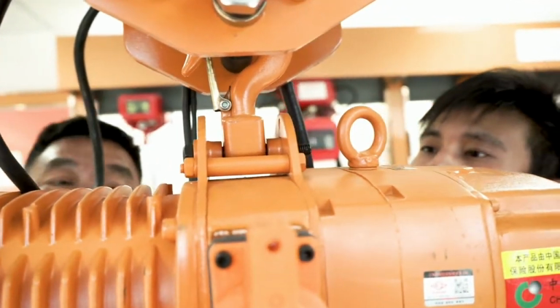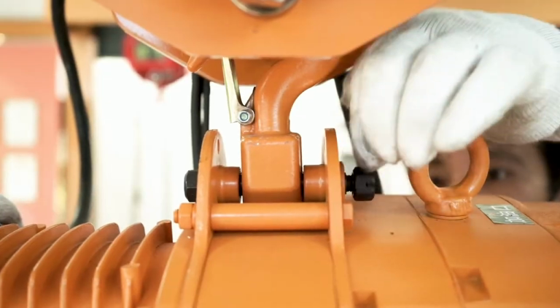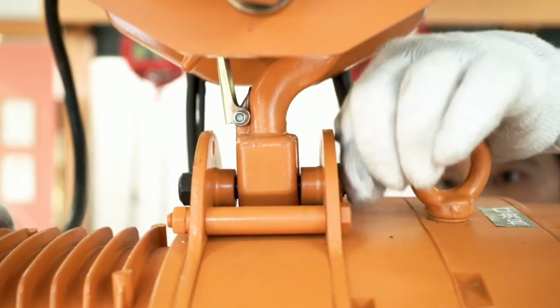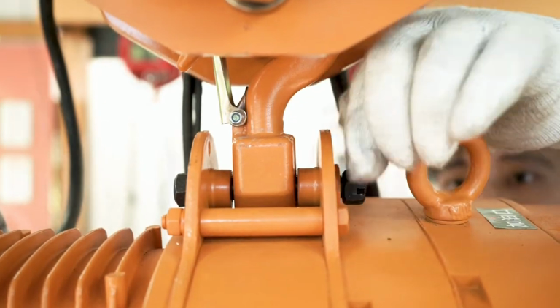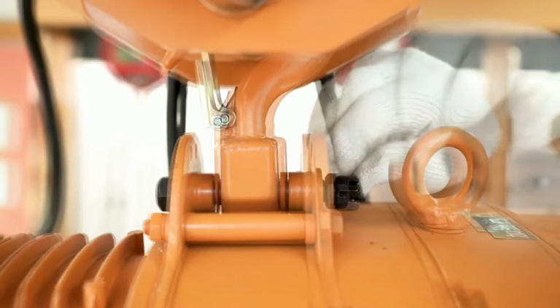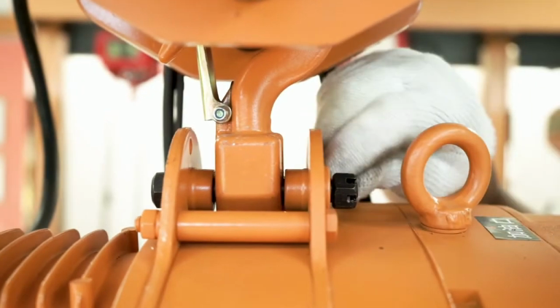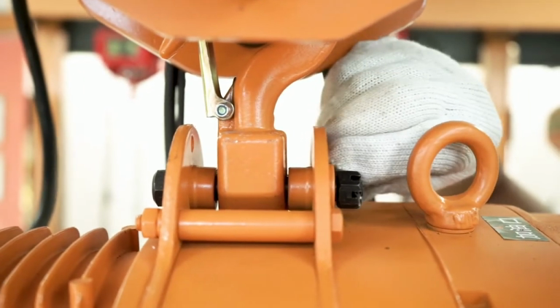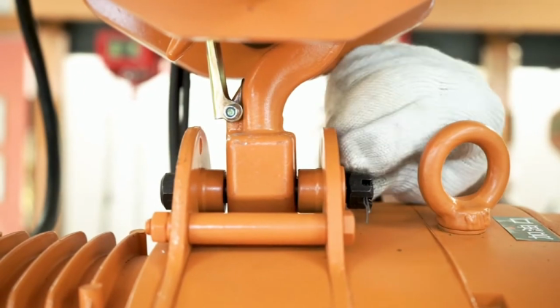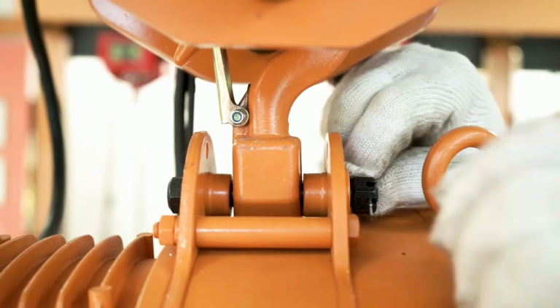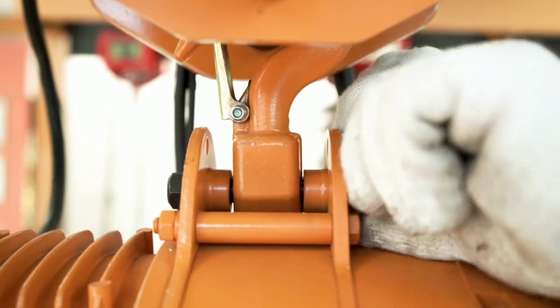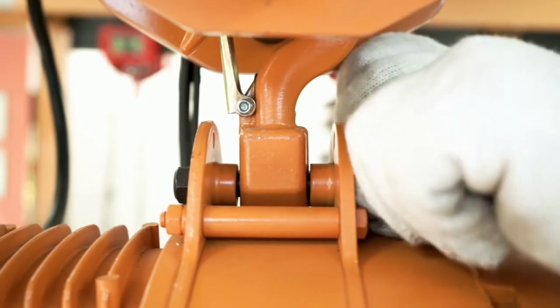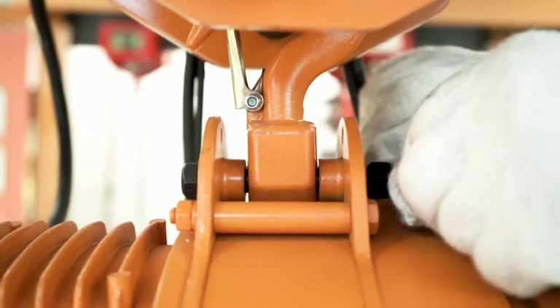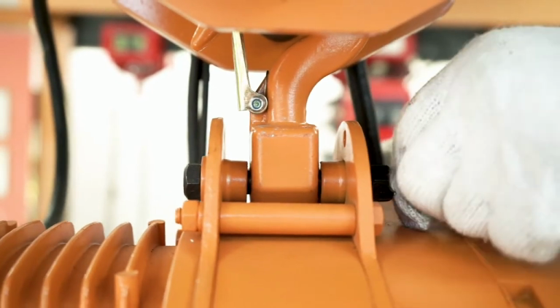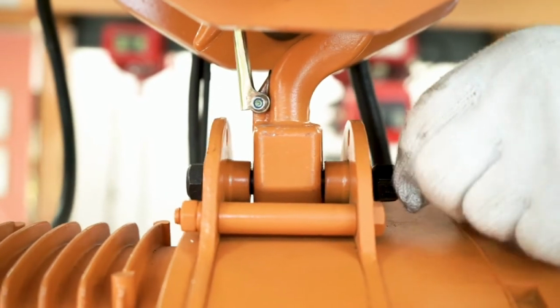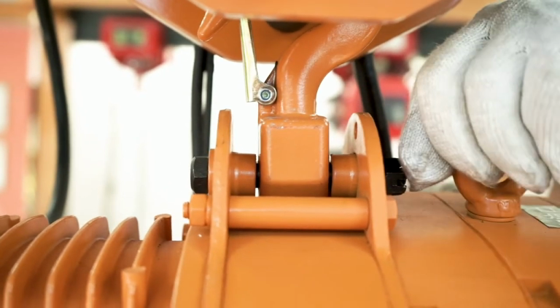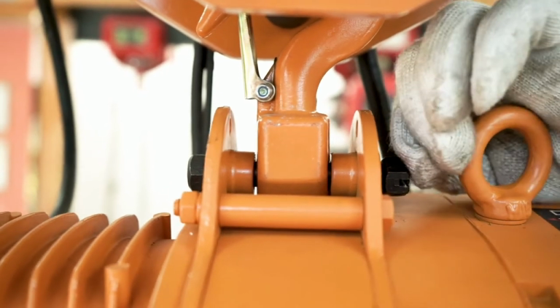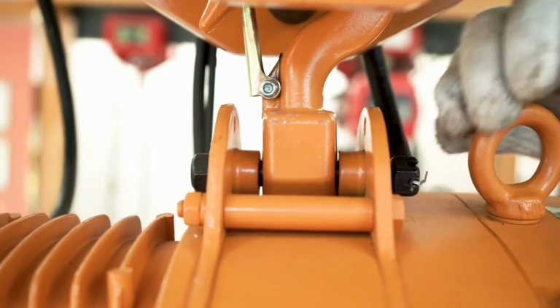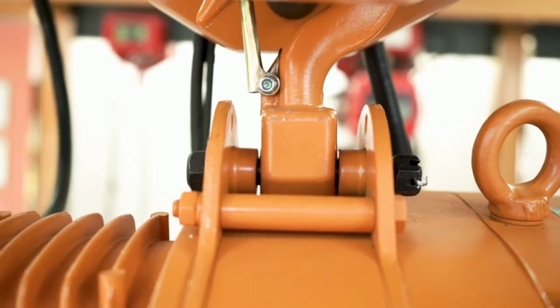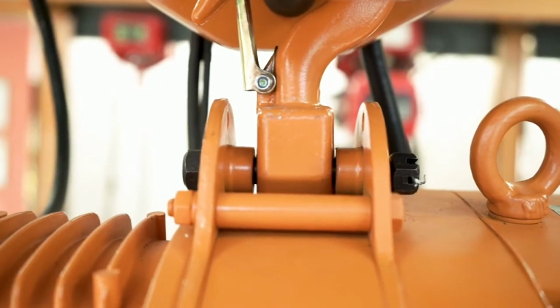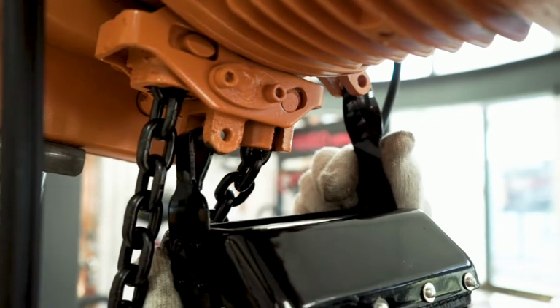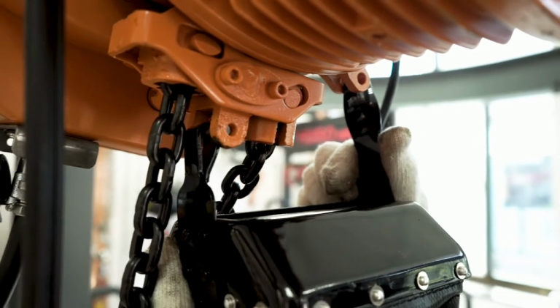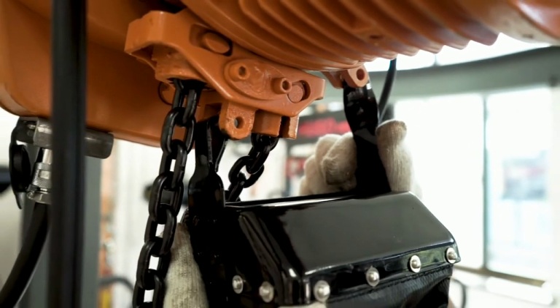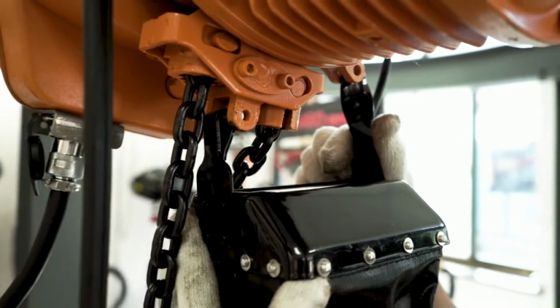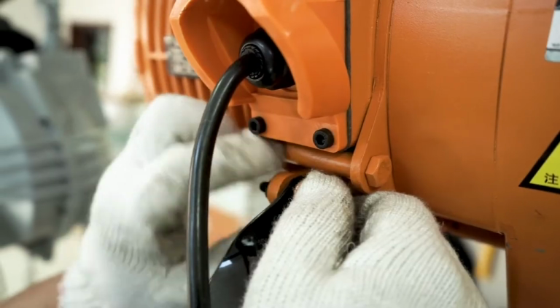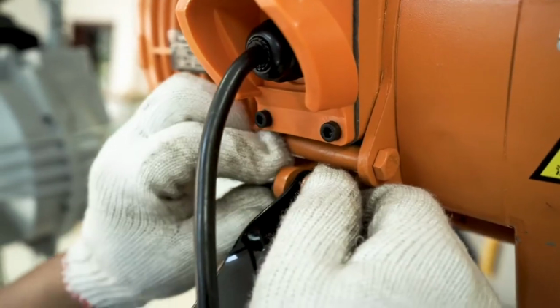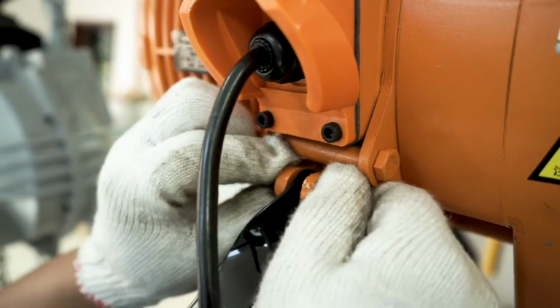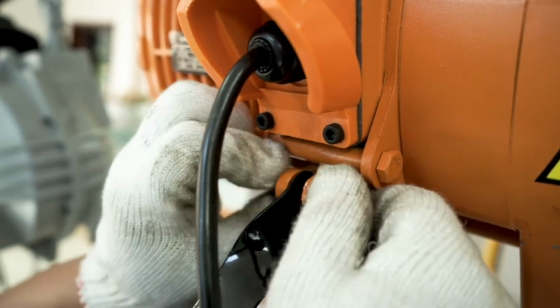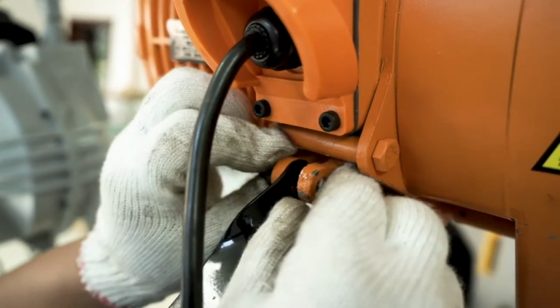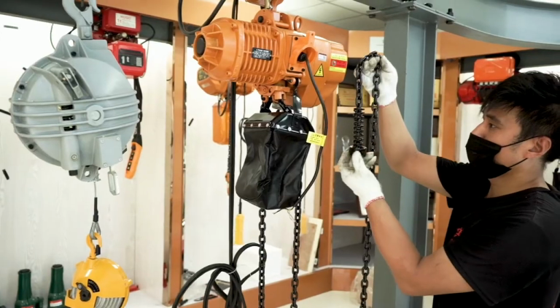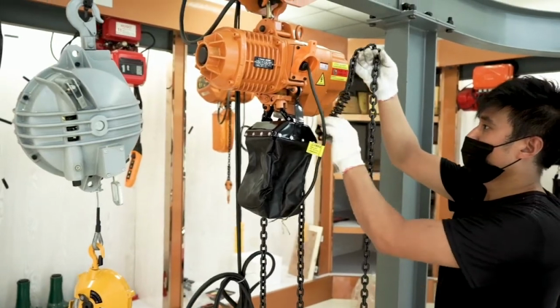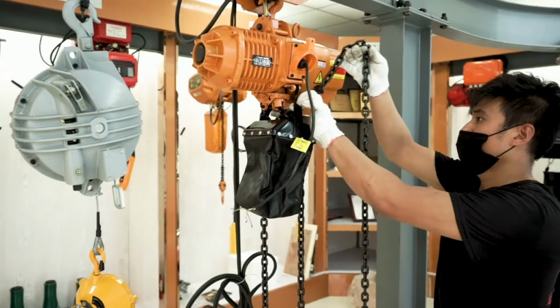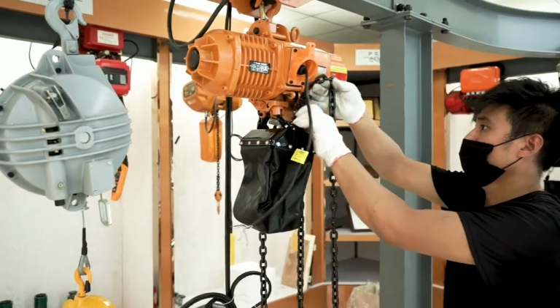Align the top knob of the main engine with the connecting rod knob of the electric trolley and insert the connecting rod. Tighten the screw and insert the safety pin to fix it, so that the hoist is secured to the electric trolley. The chain bag is installed under the hoist — tighten the screw to fix it.